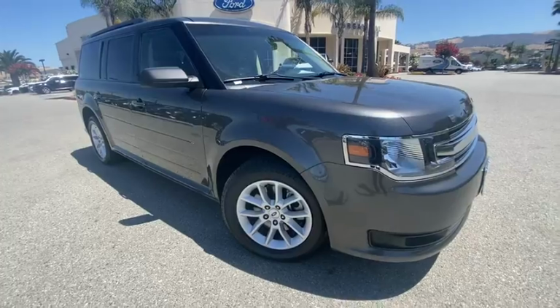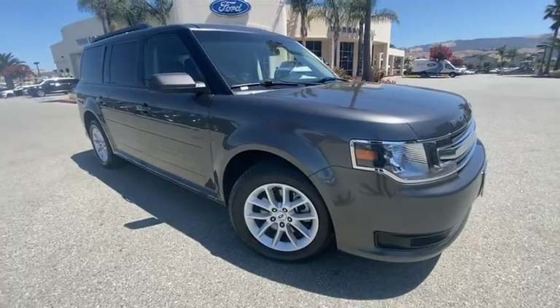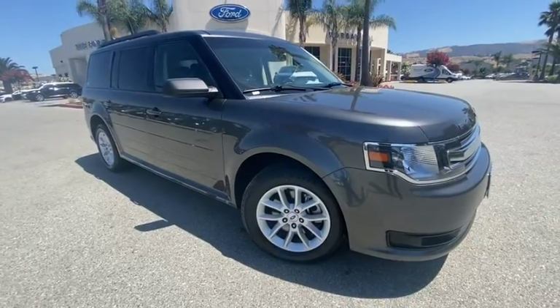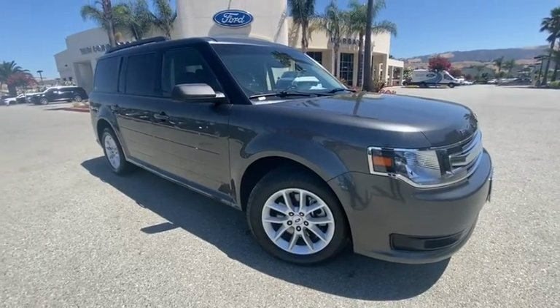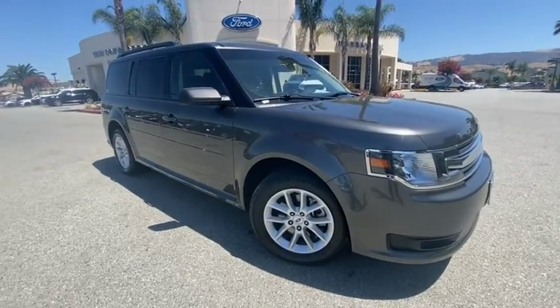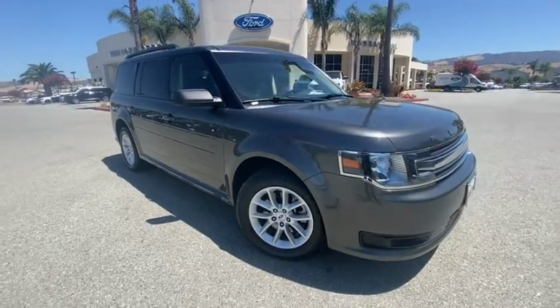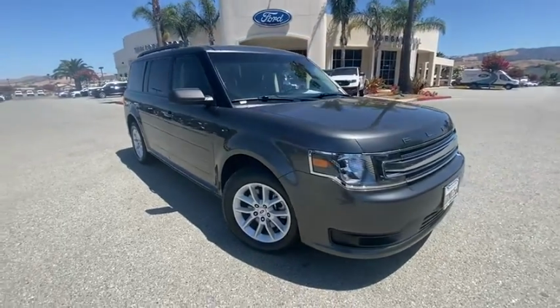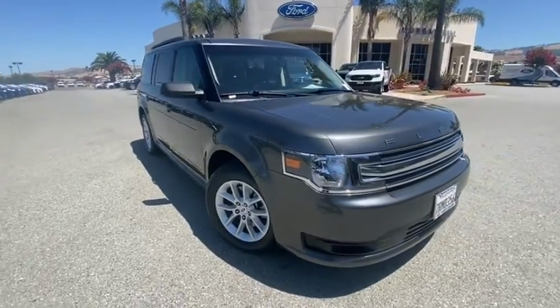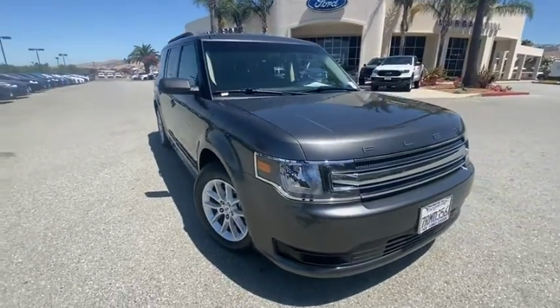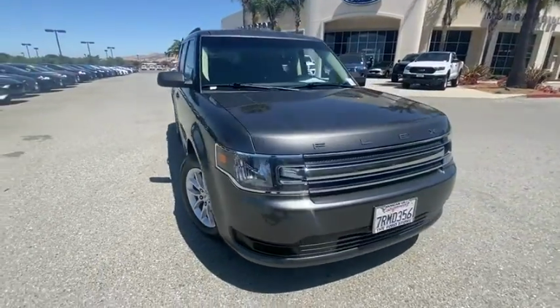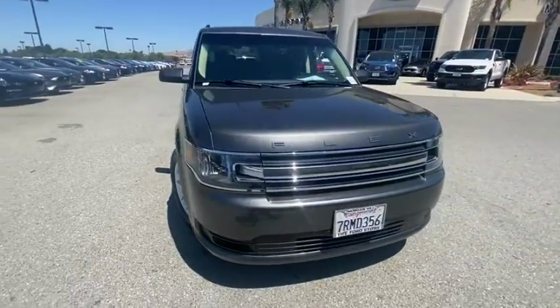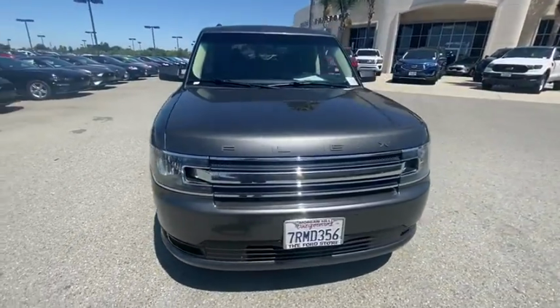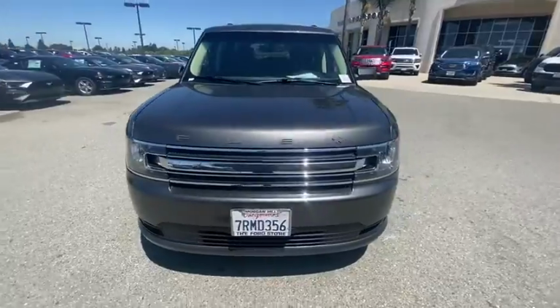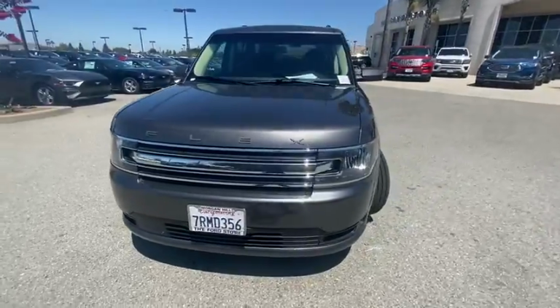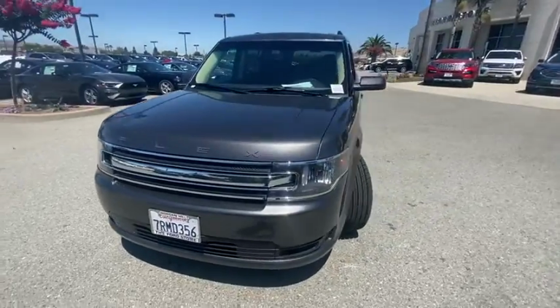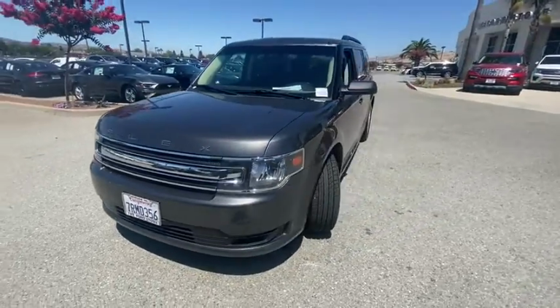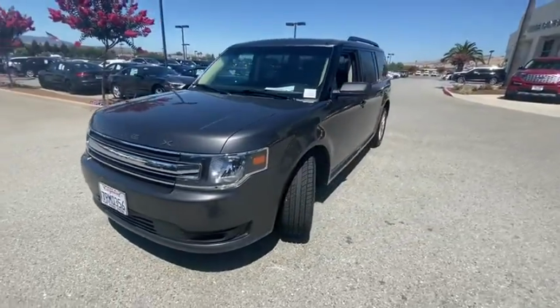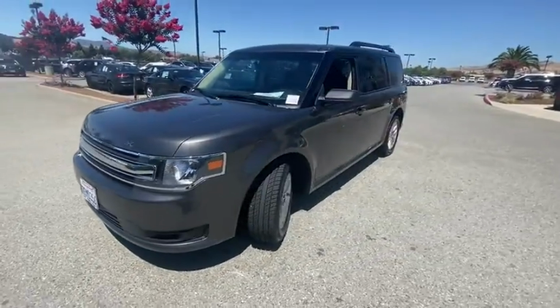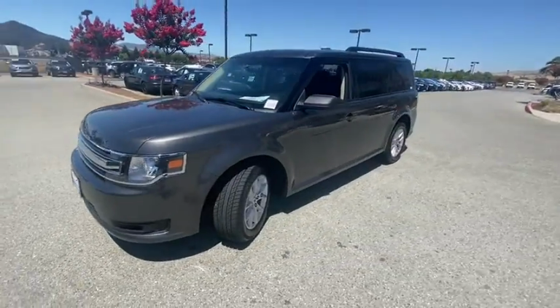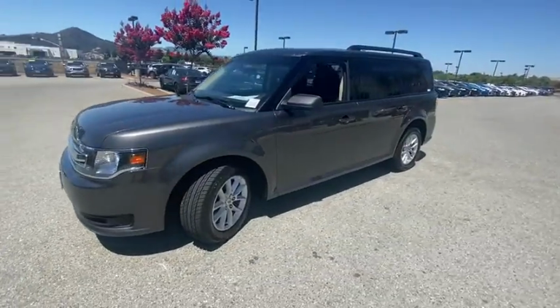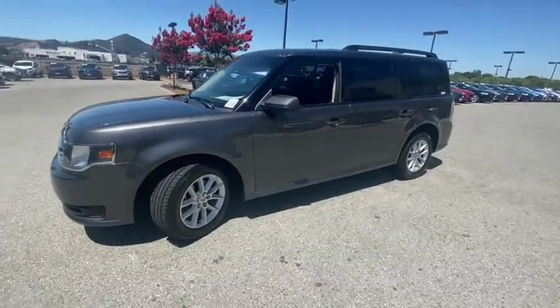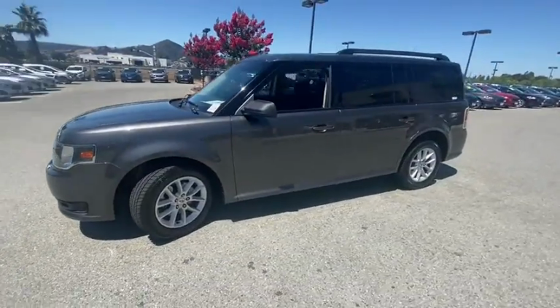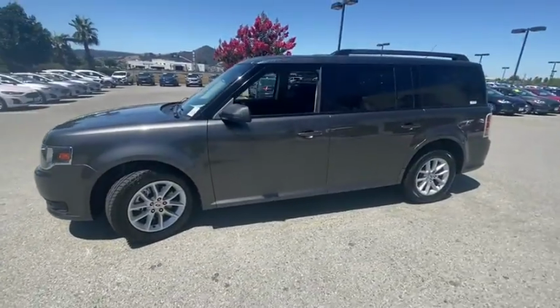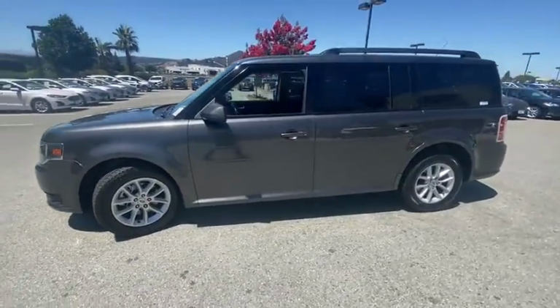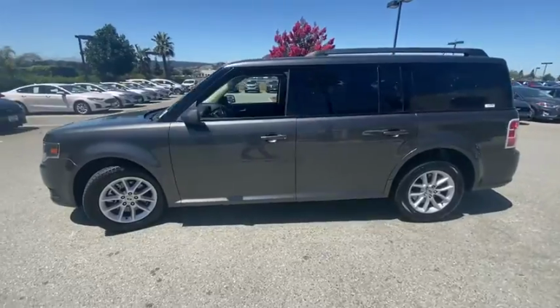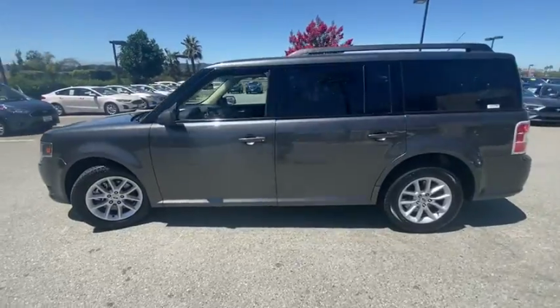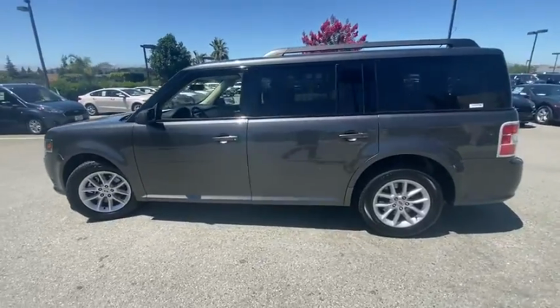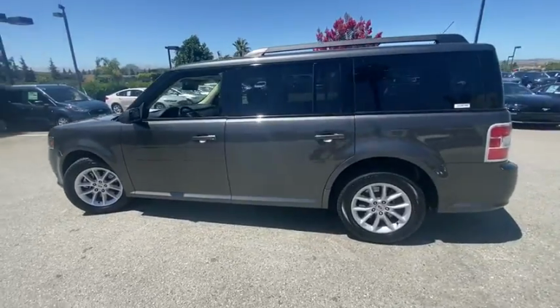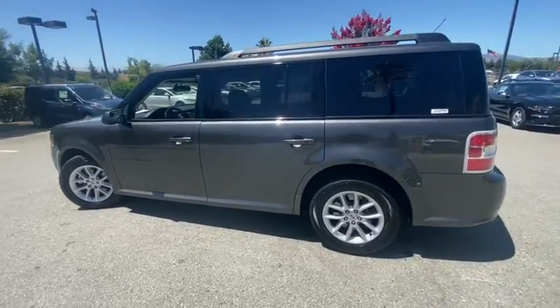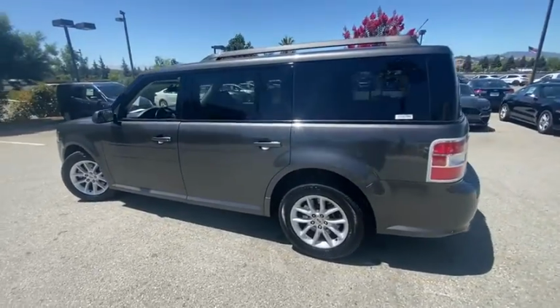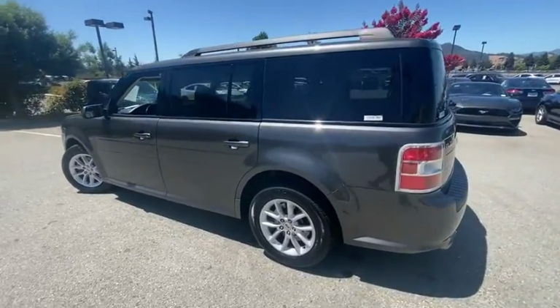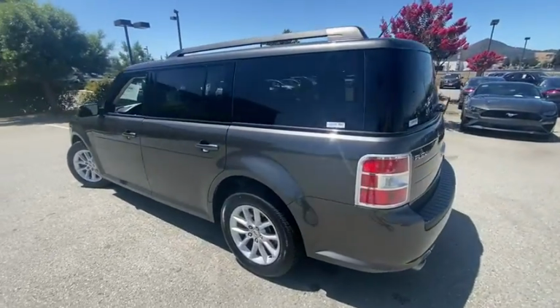You are going to love the 2015 Ford Flex. Flex isn't just exciting to look at, it's exciting to drive. It hunkers down, puts a limit on lean. This vehicle has less than 65,000 miles.